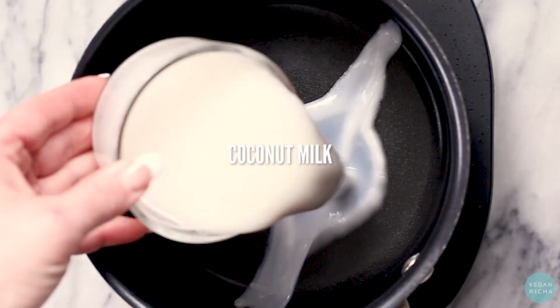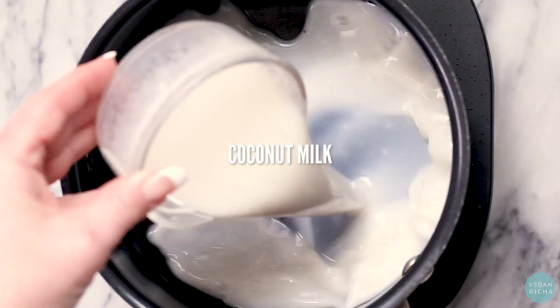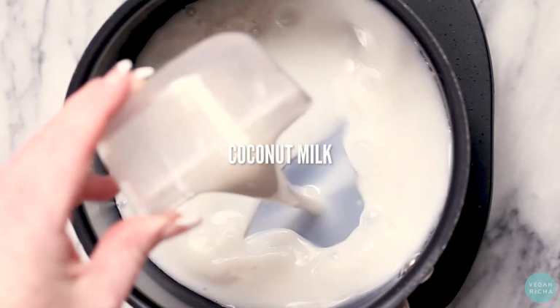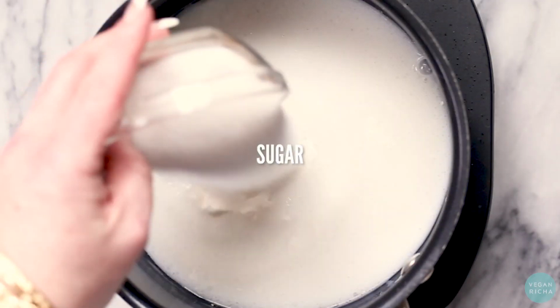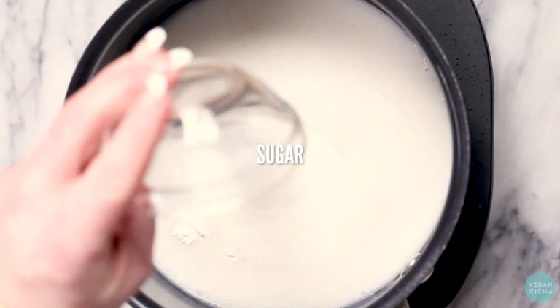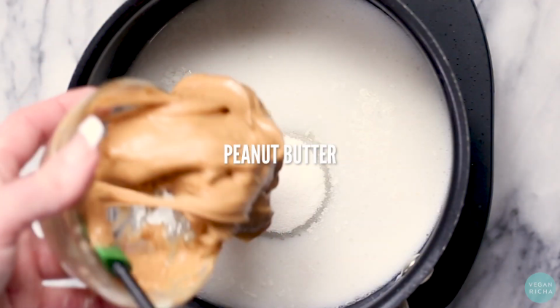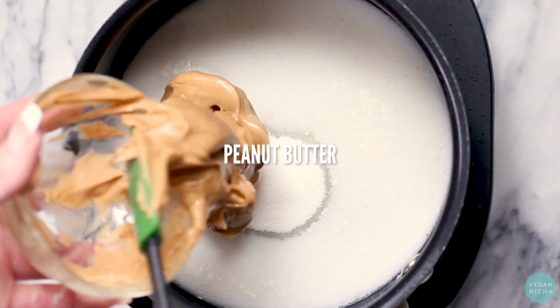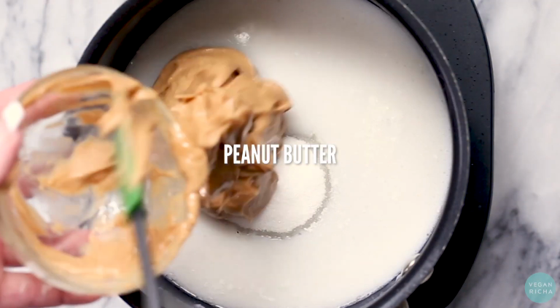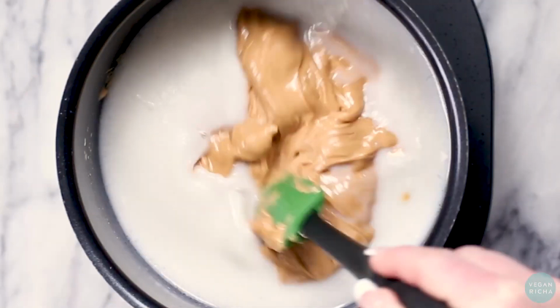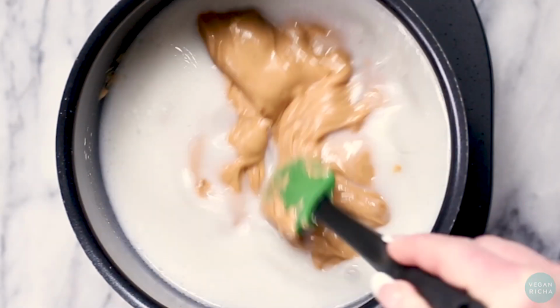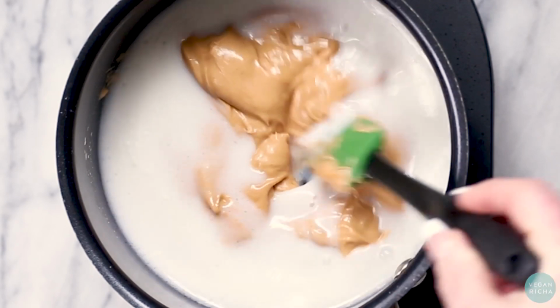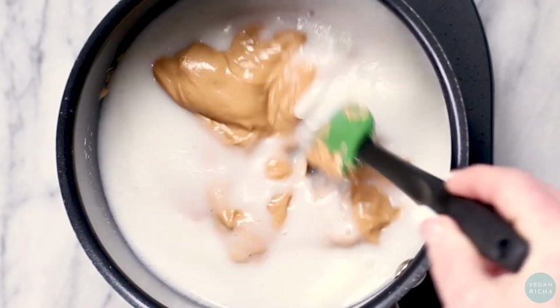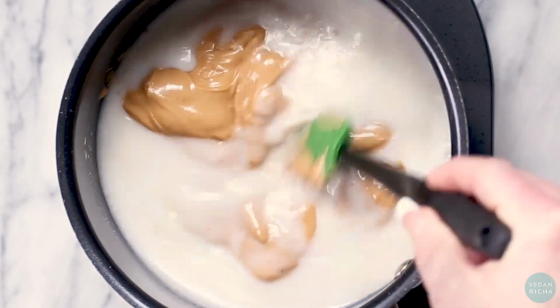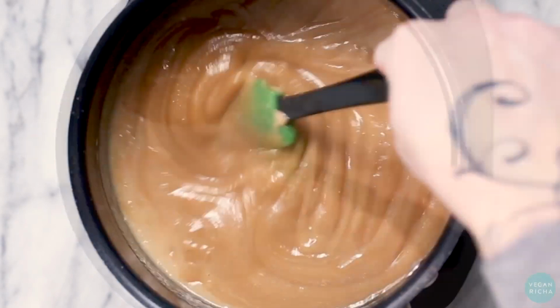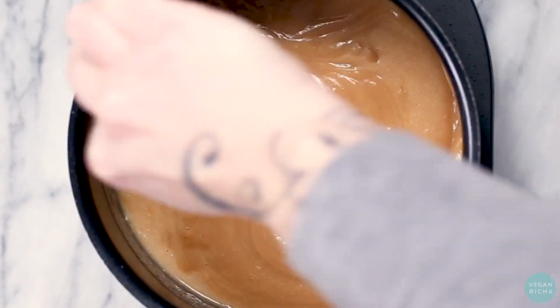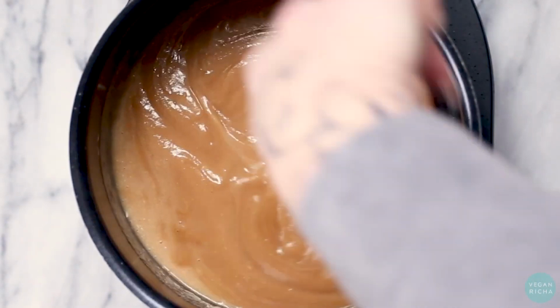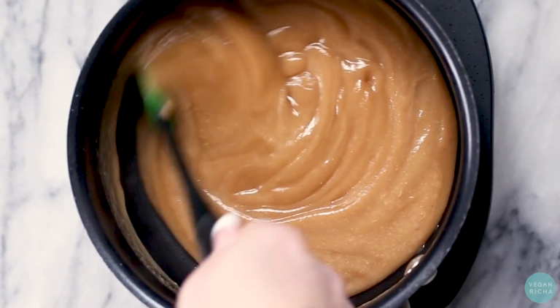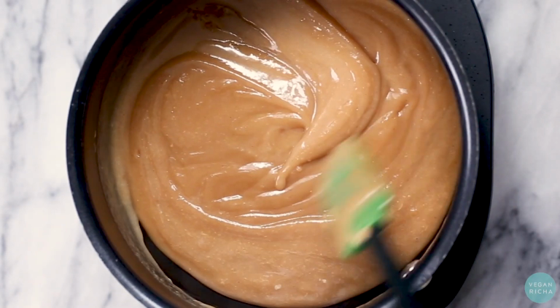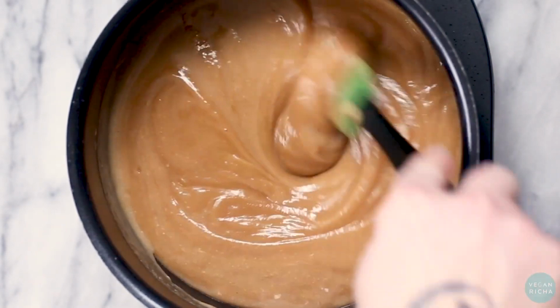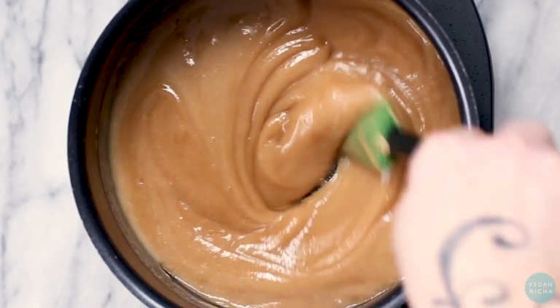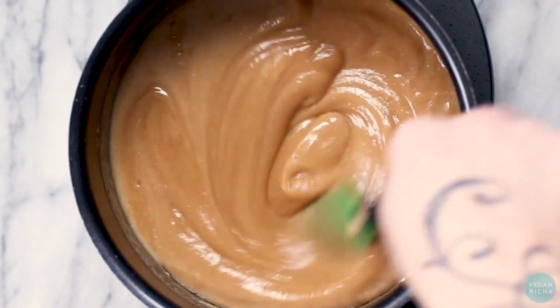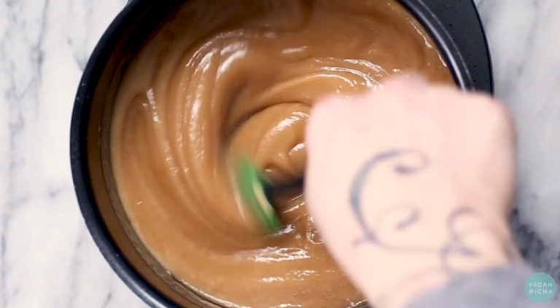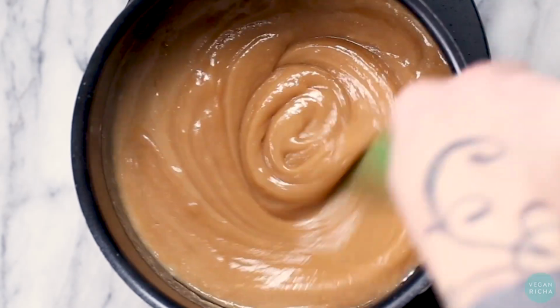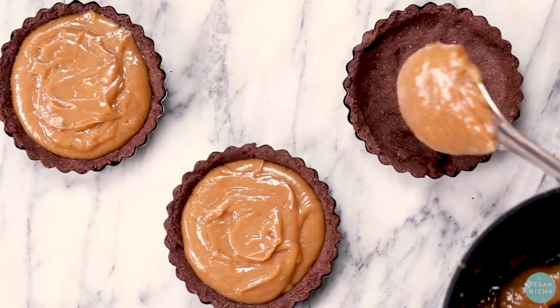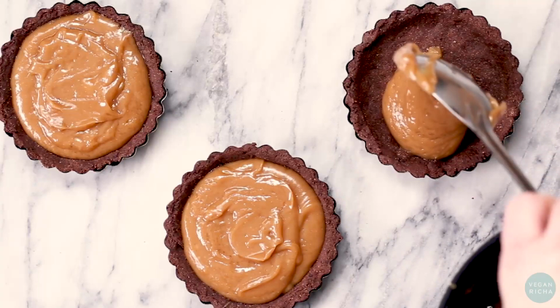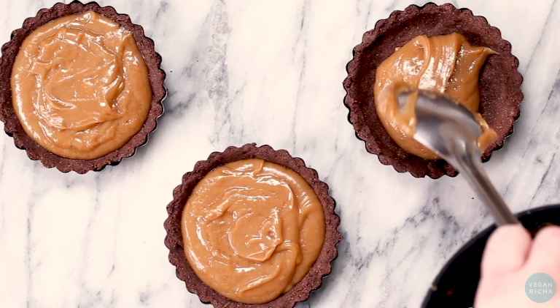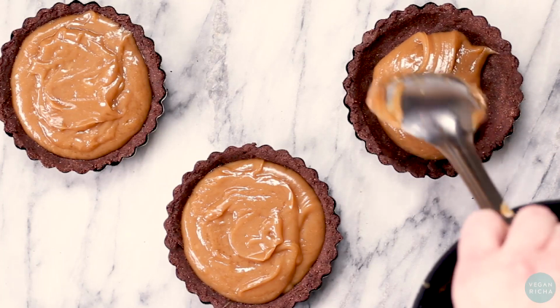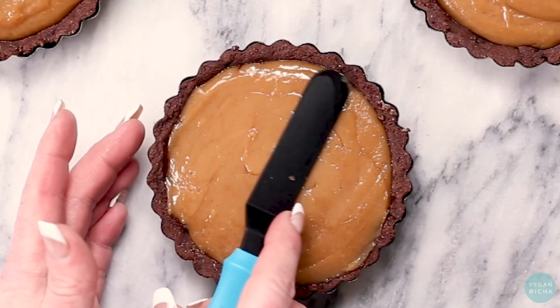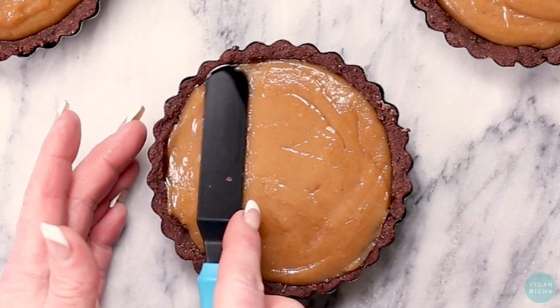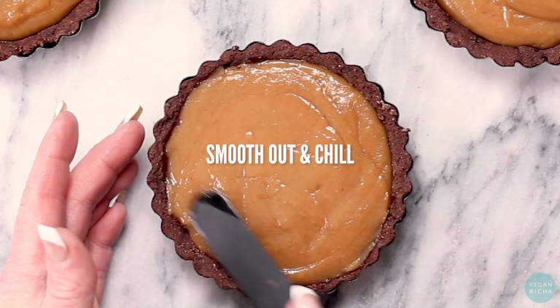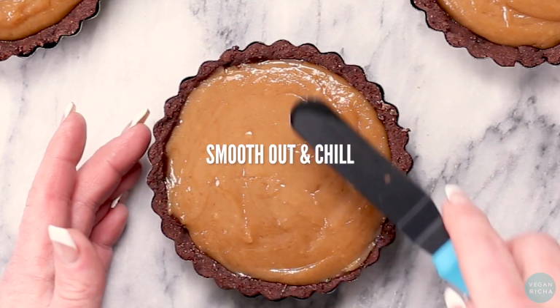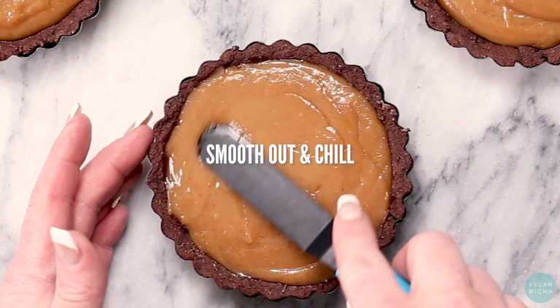Combine coconut milk, sugar, and creamy peanut butter in a saucepan and cook until the peanut butter mixes in and the mixture lightly bubbles on the edges. Spread the peanut filling into the chocolate shells and chill the tarts.